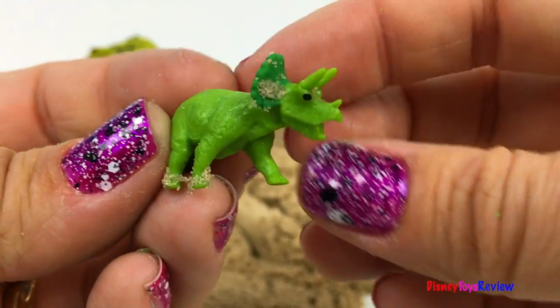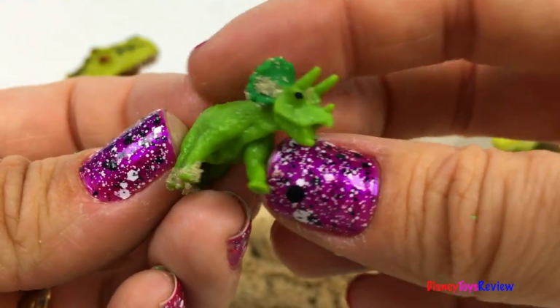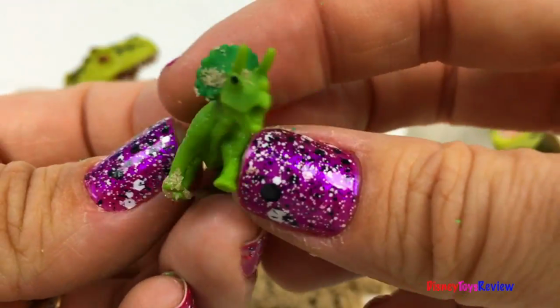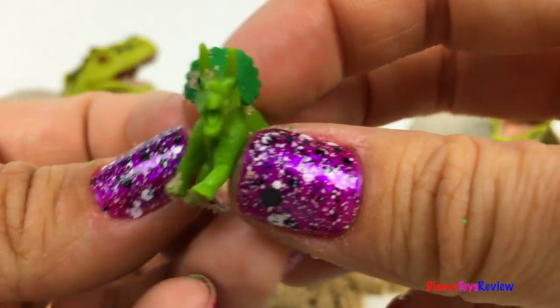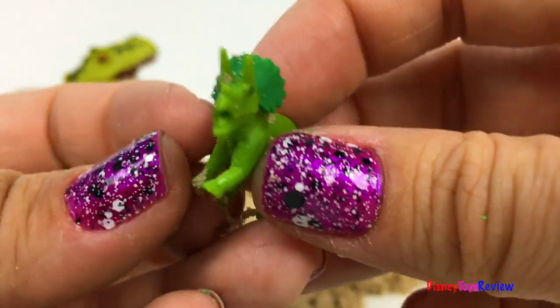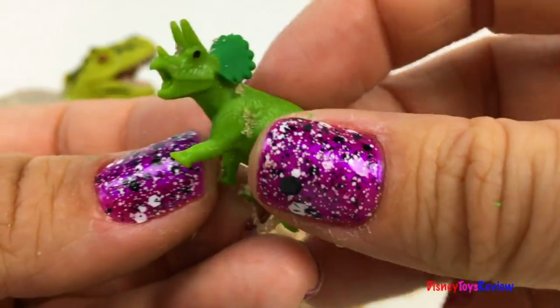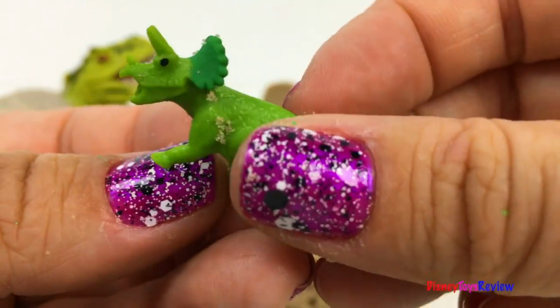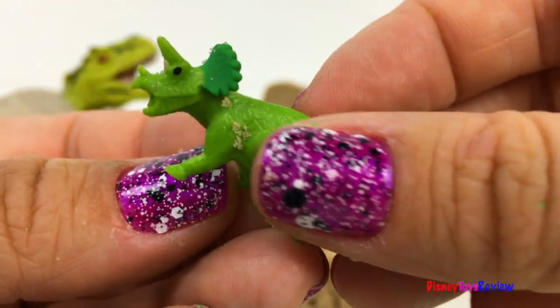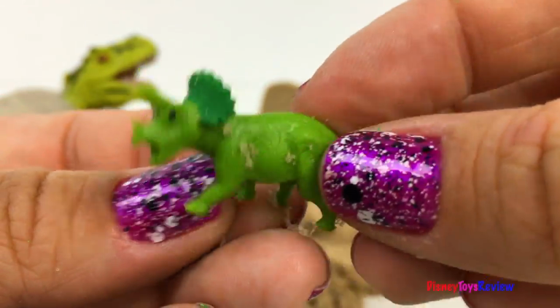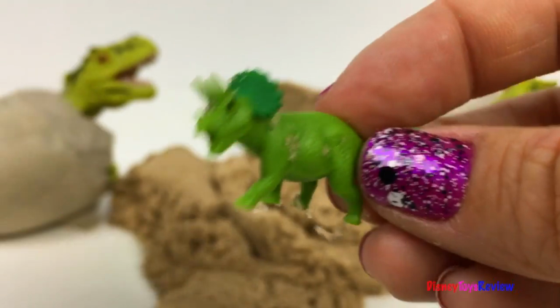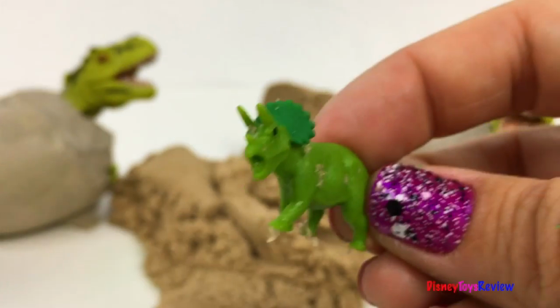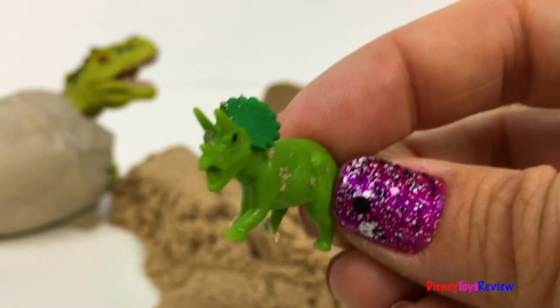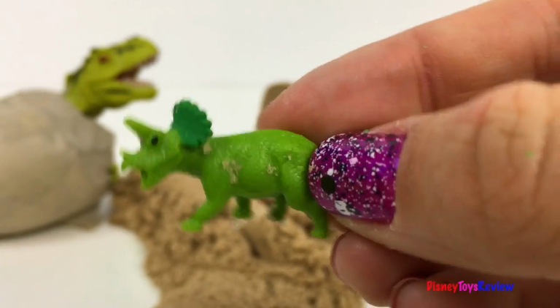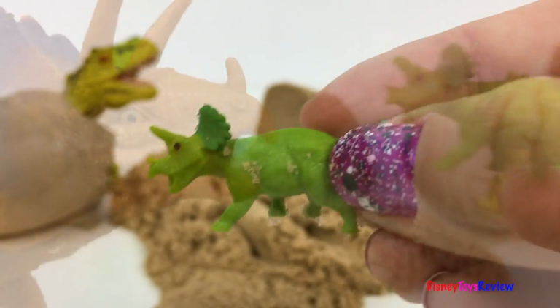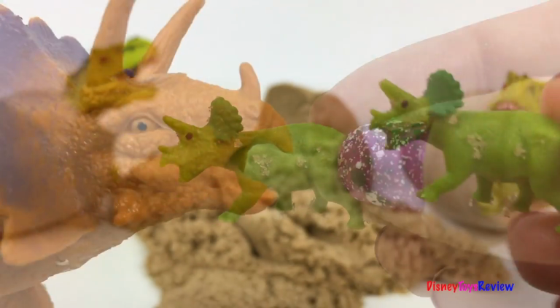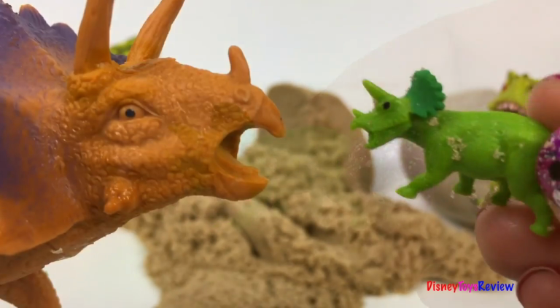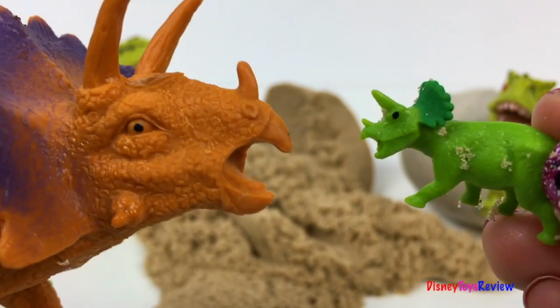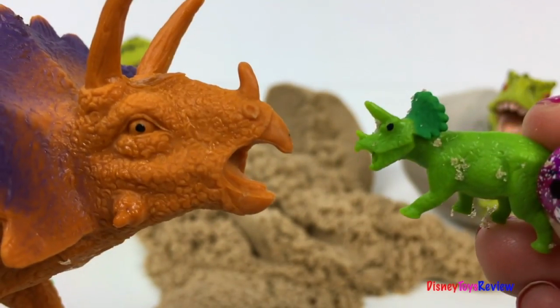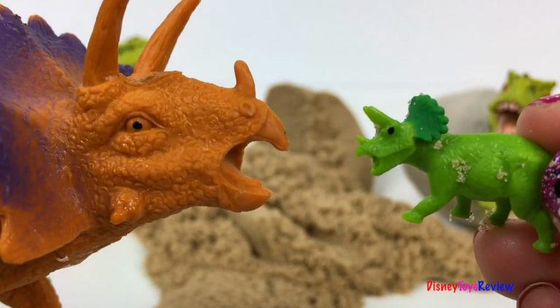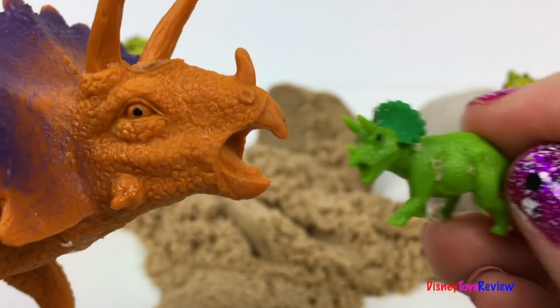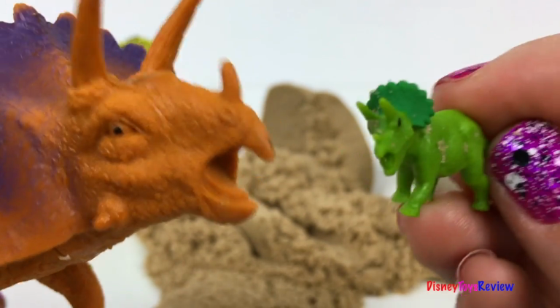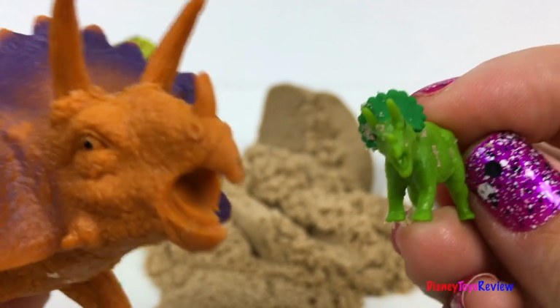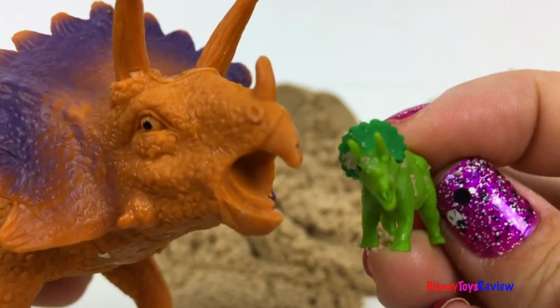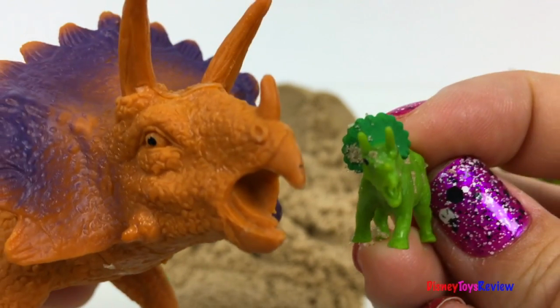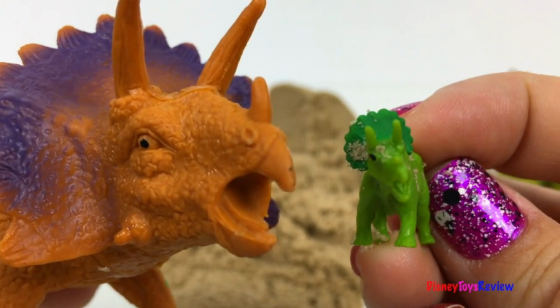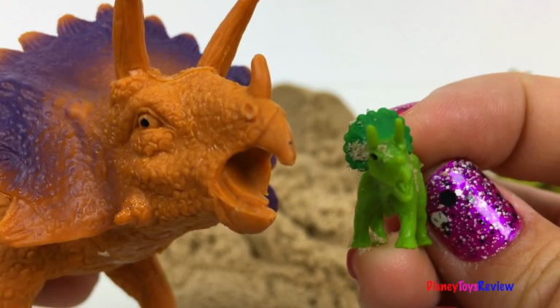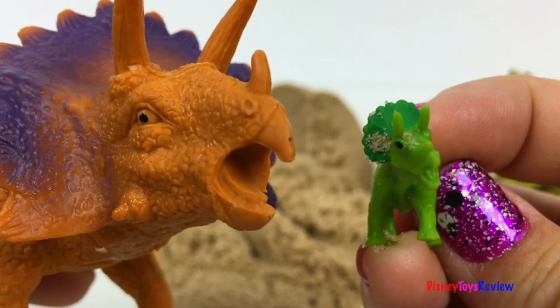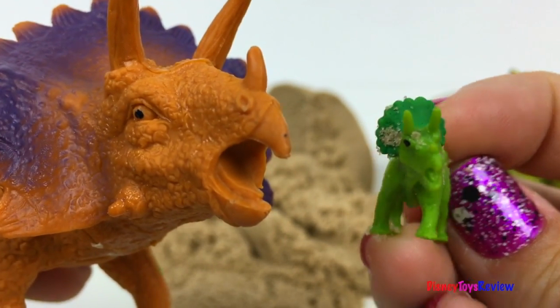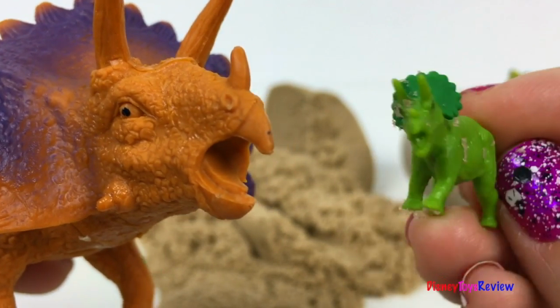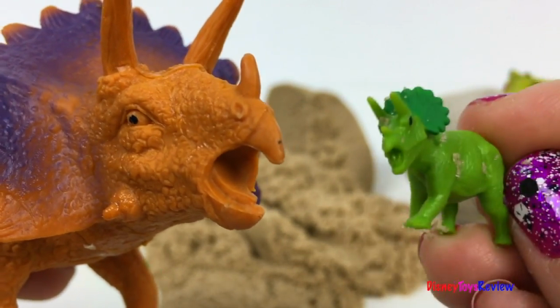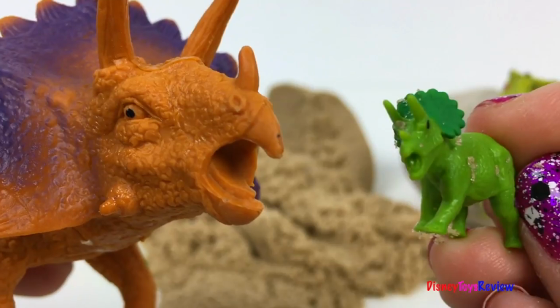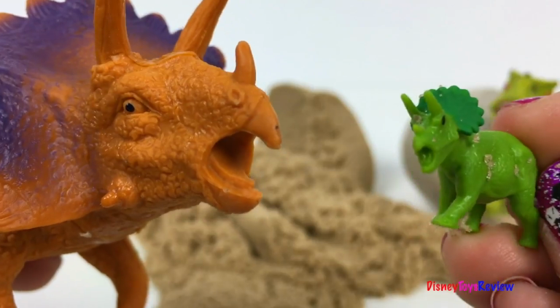It's a Triceratops! Whoa, look at the Triceratops!